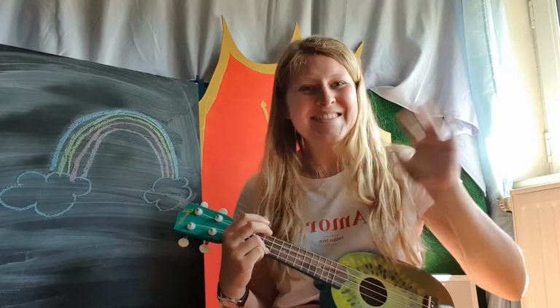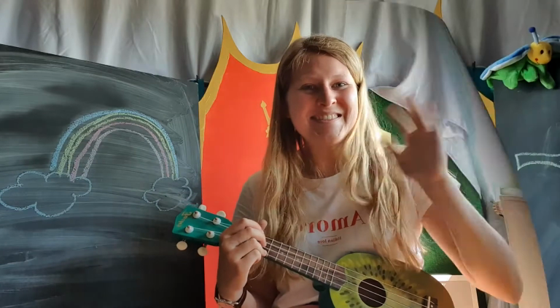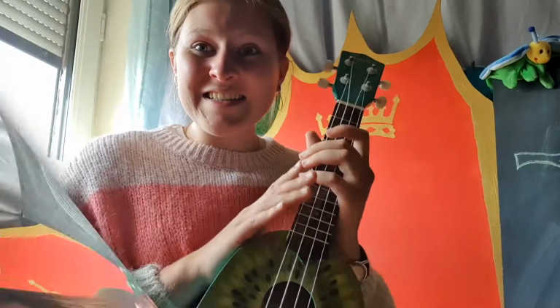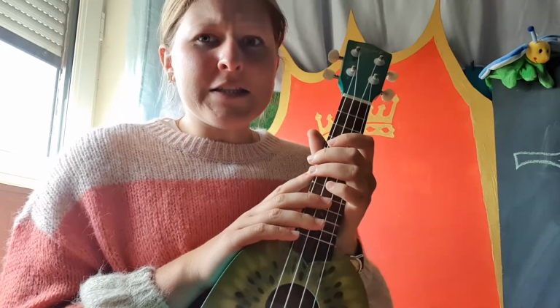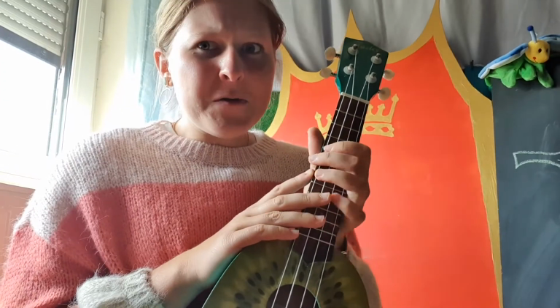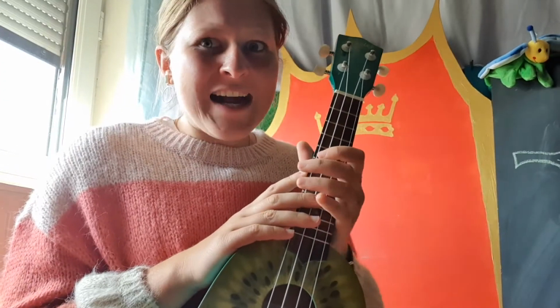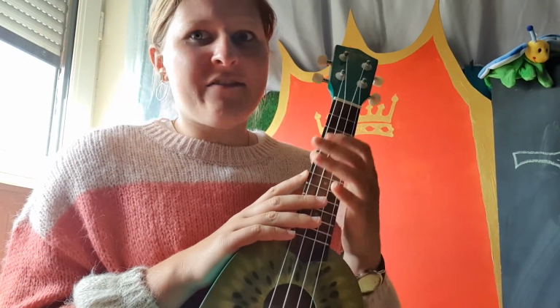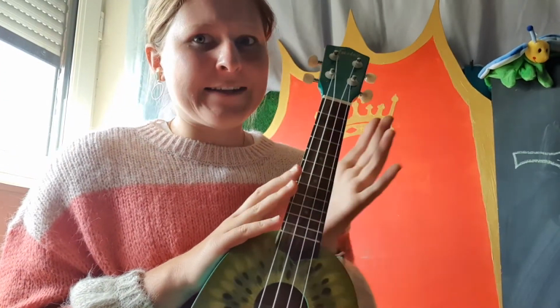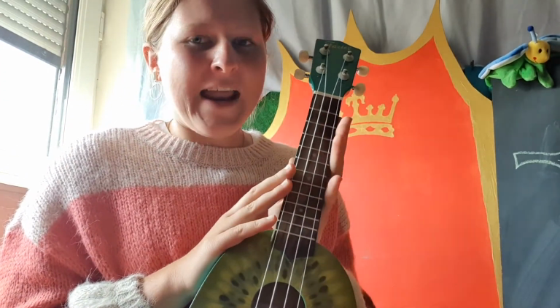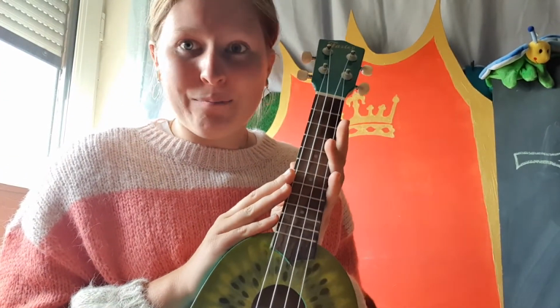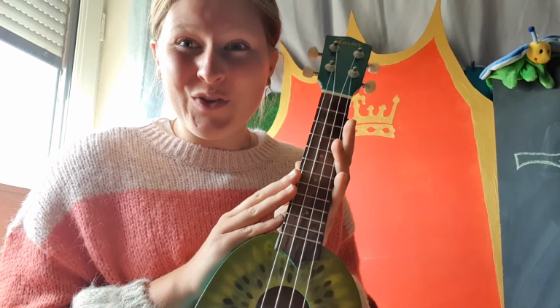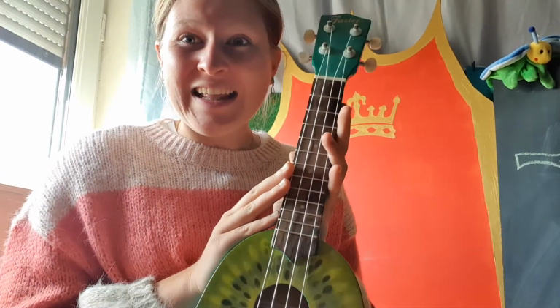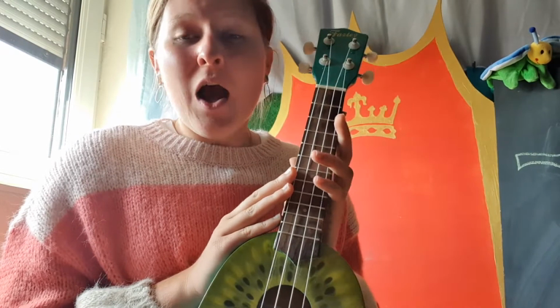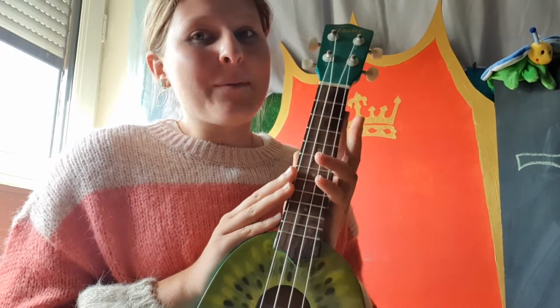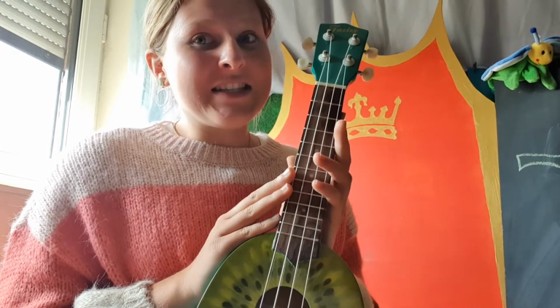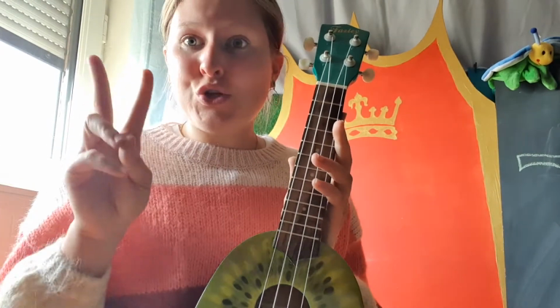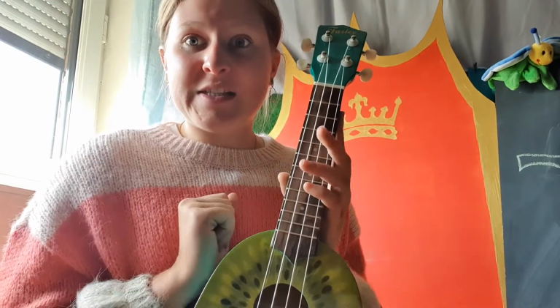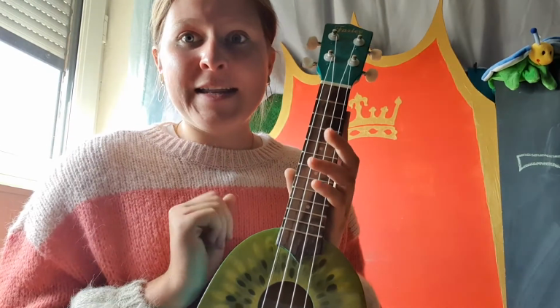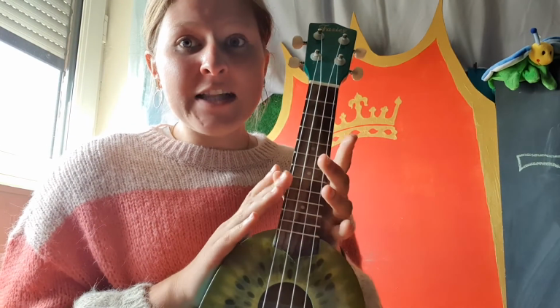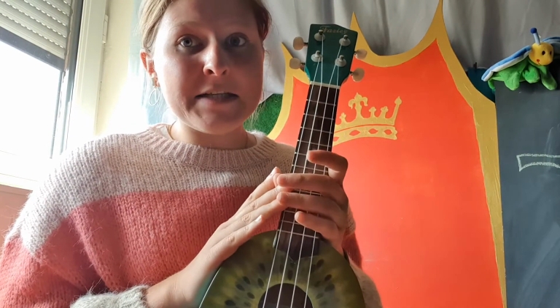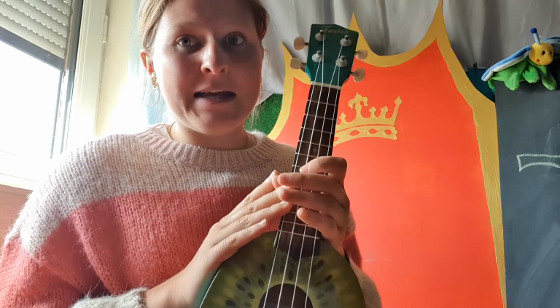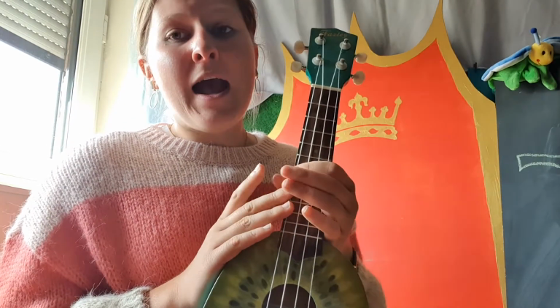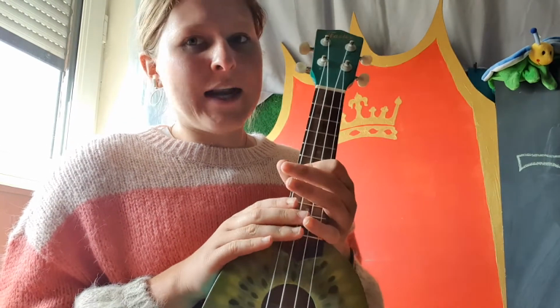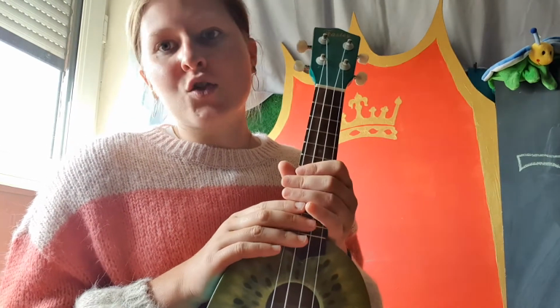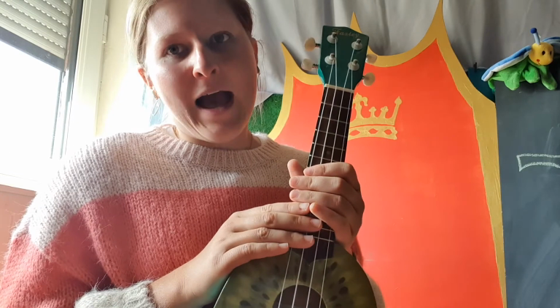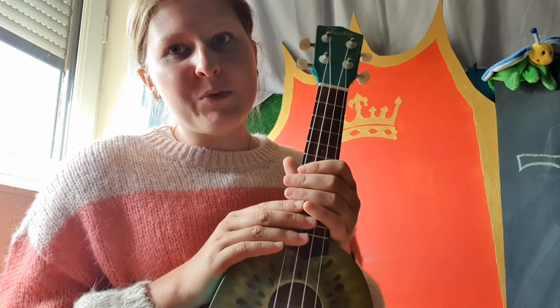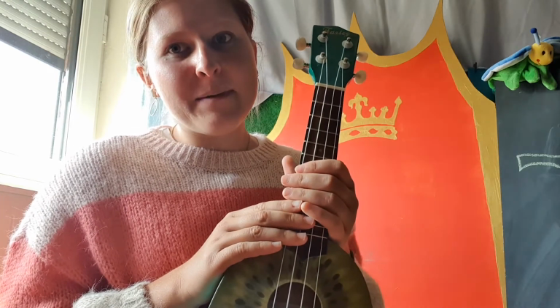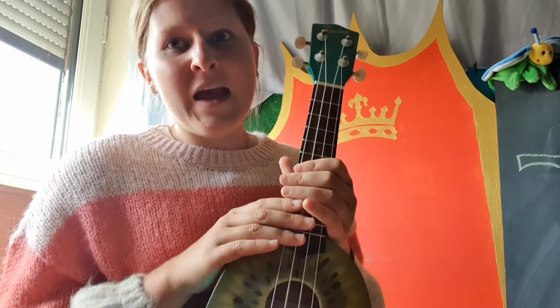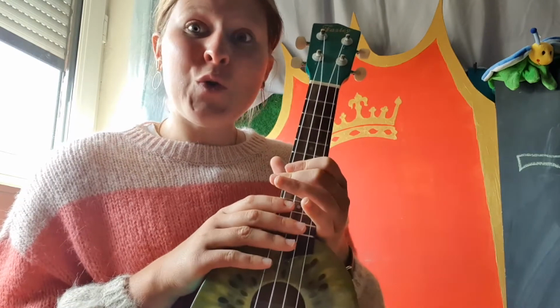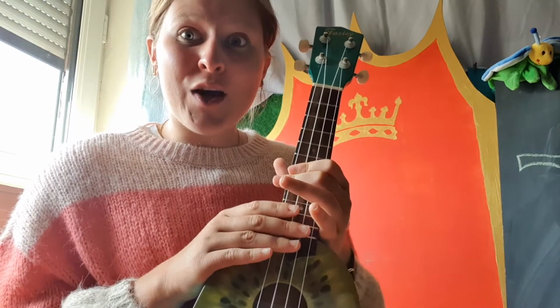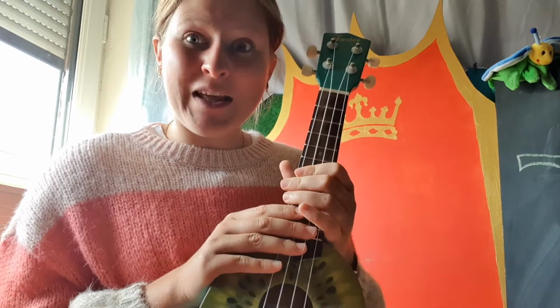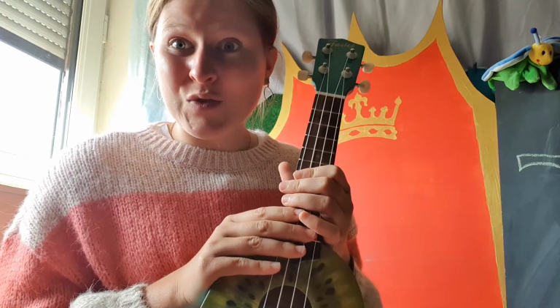Hi friends! Some of you have asked me if I can explain how you can play the ukulele. Well, I'm going to teach you two chords today that are really easy to play, and you can ask an adult to help you play them, so you can learn to play your own song.